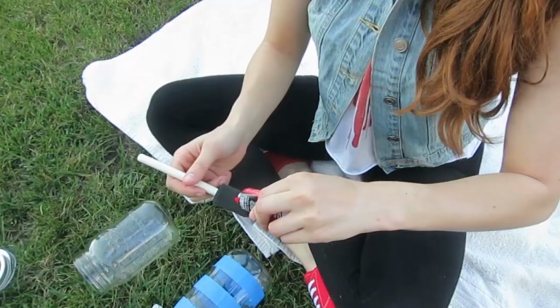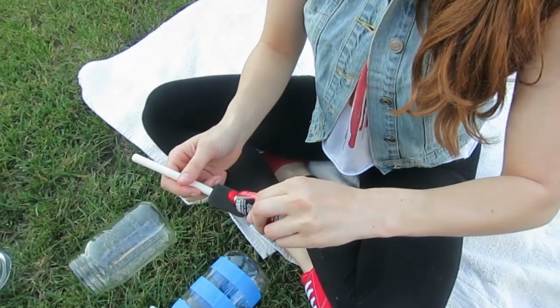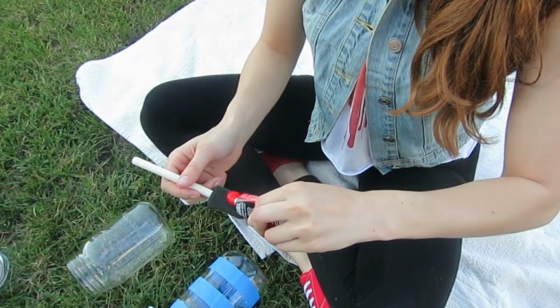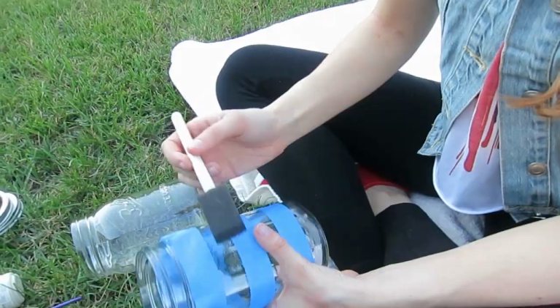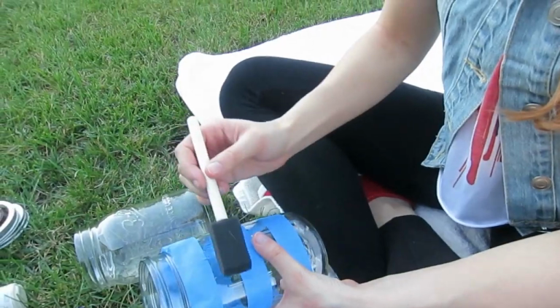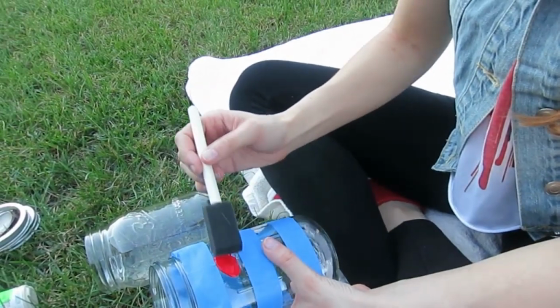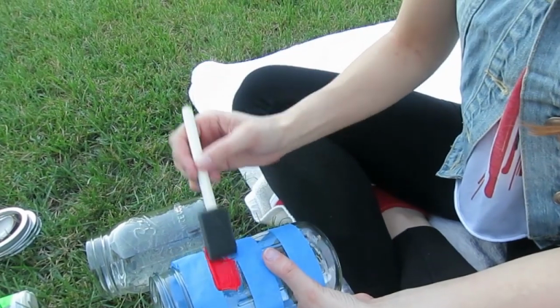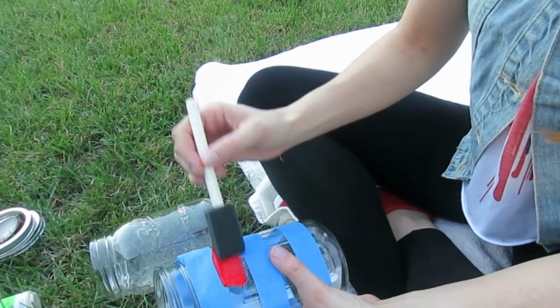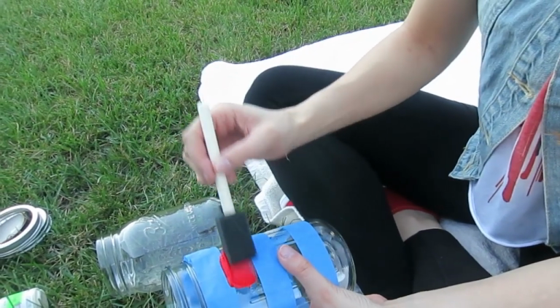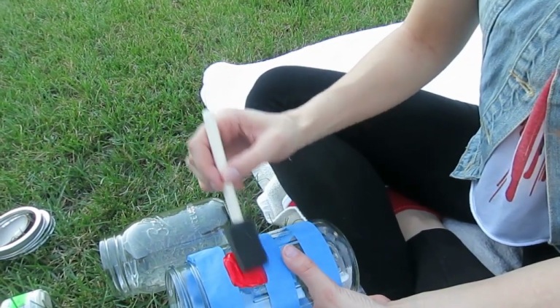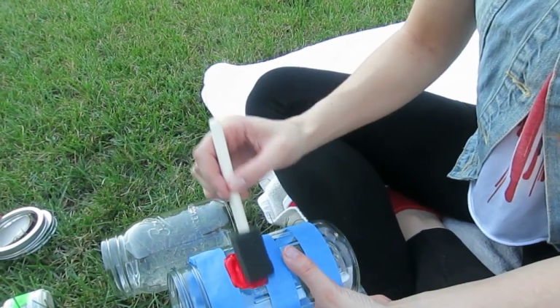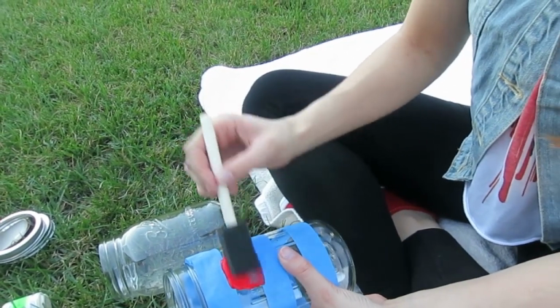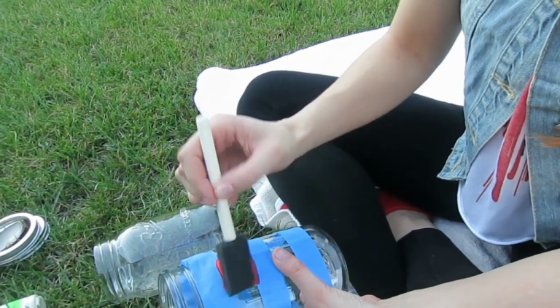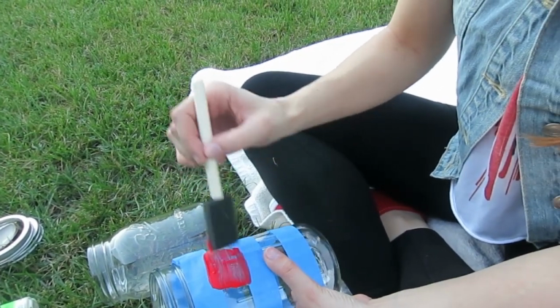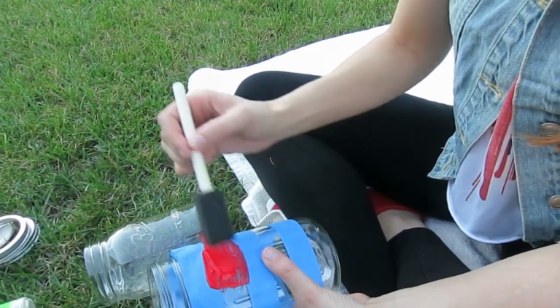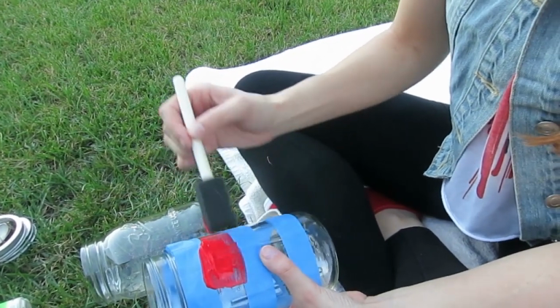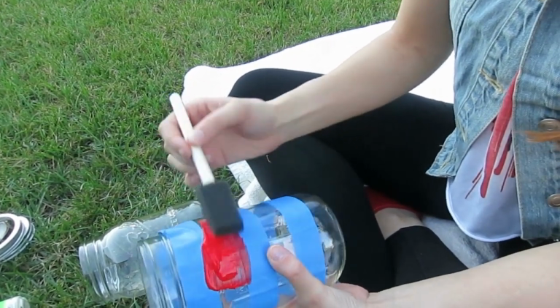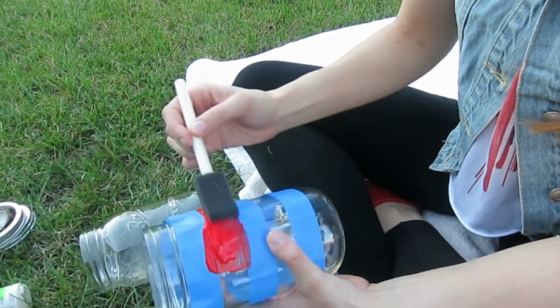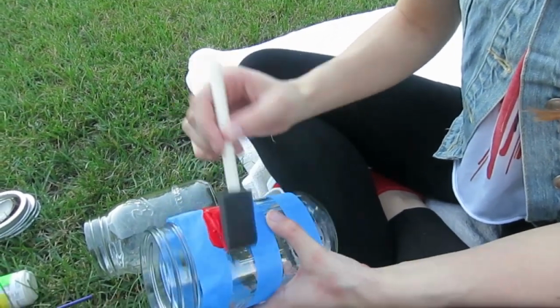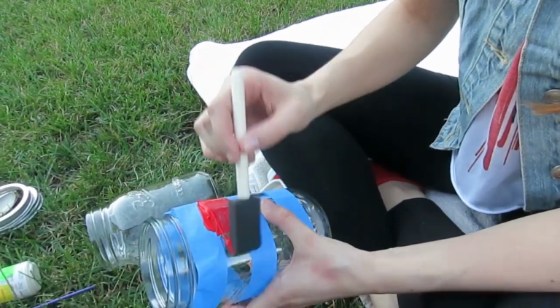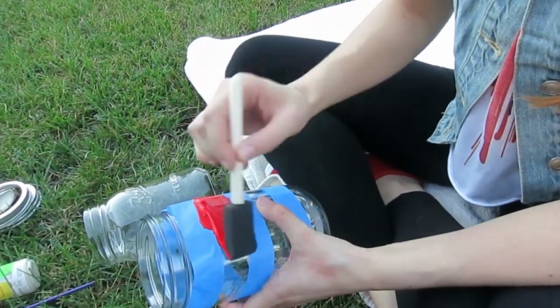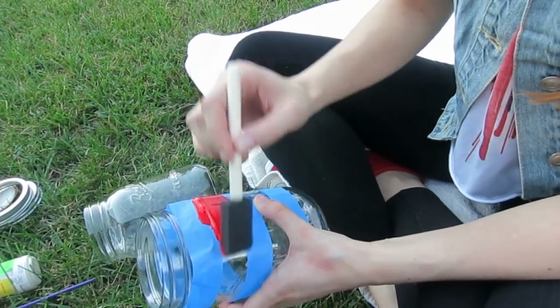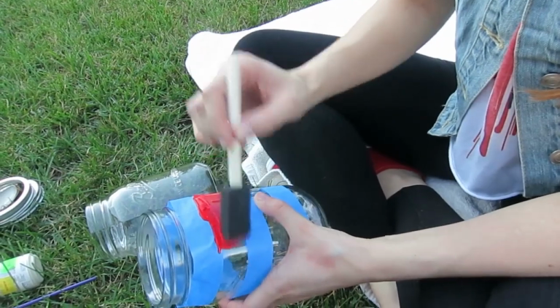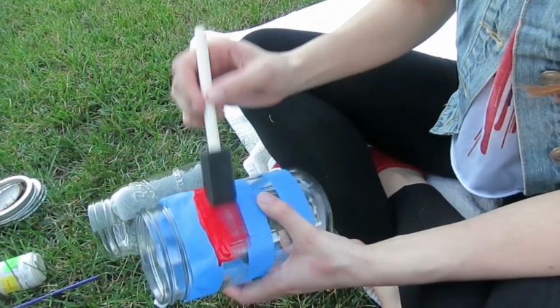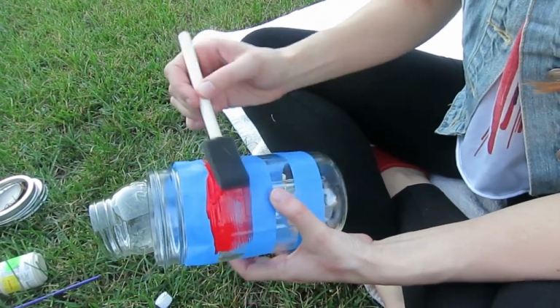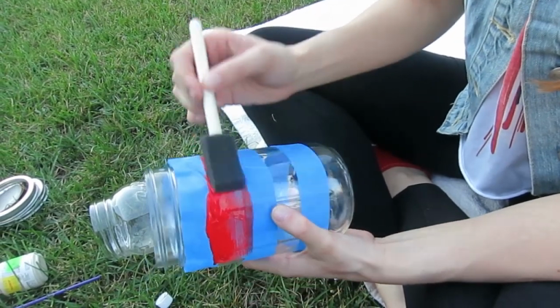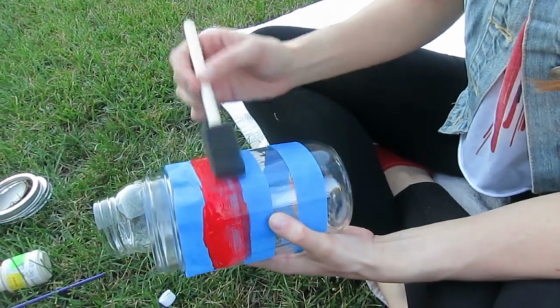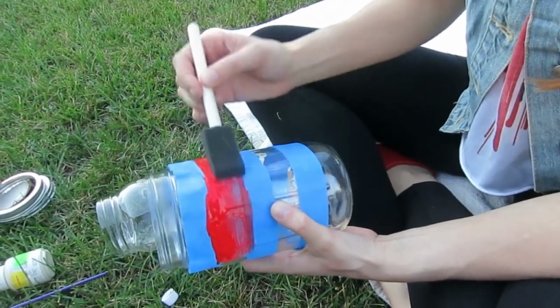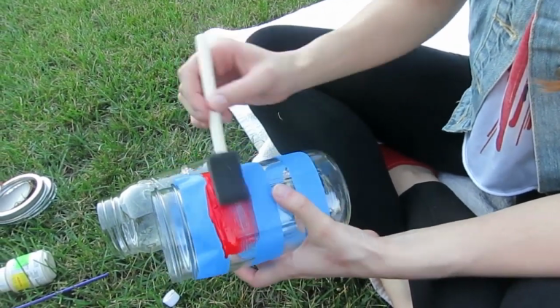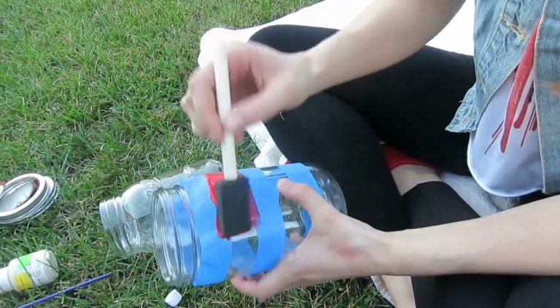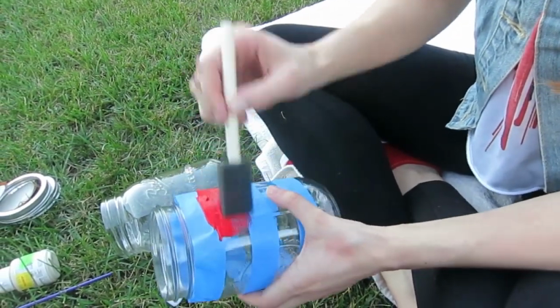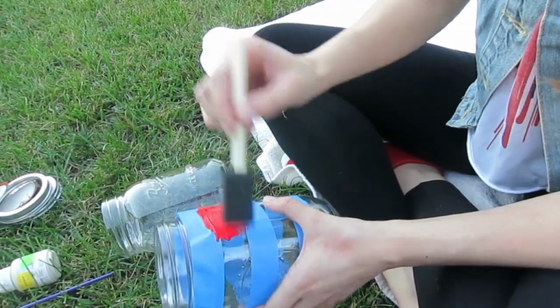Take your foam brush and some red acrylic paint. Wherever you see clear, that's where you want to paint. You can also paint the top part too, but I decided not to, so I'm just painting all the way around.